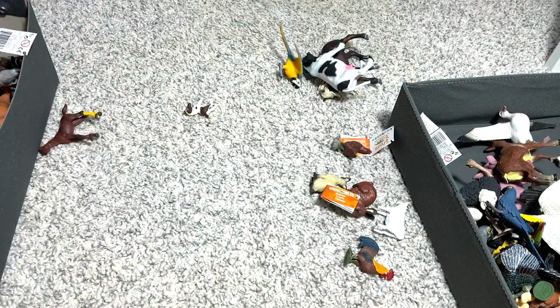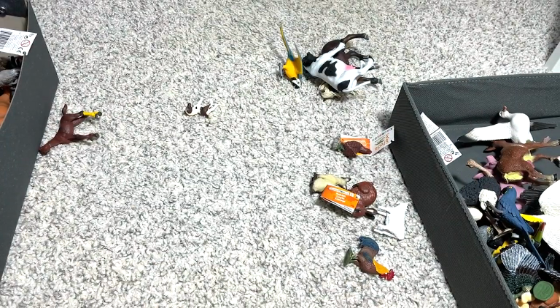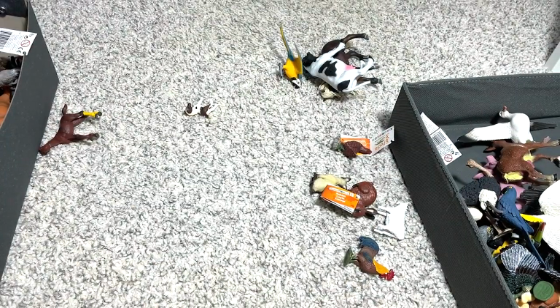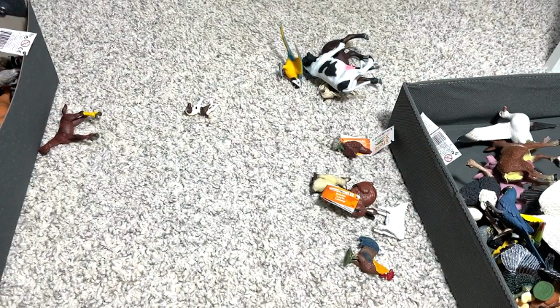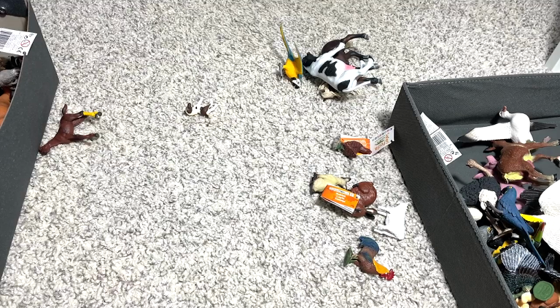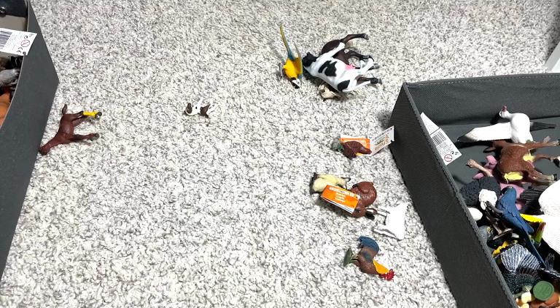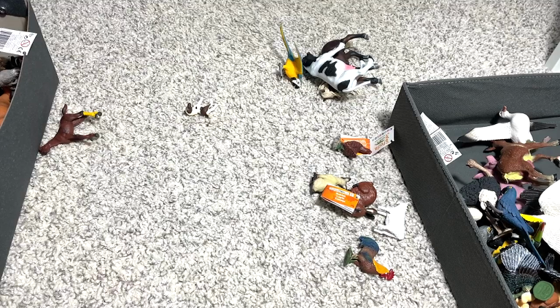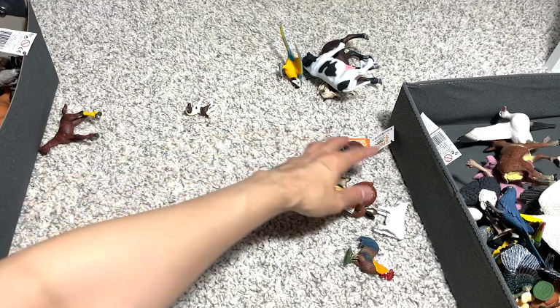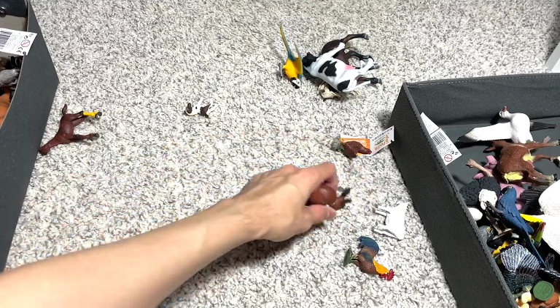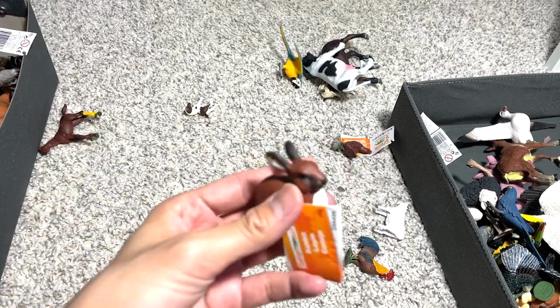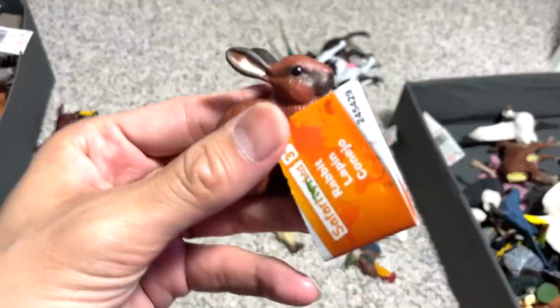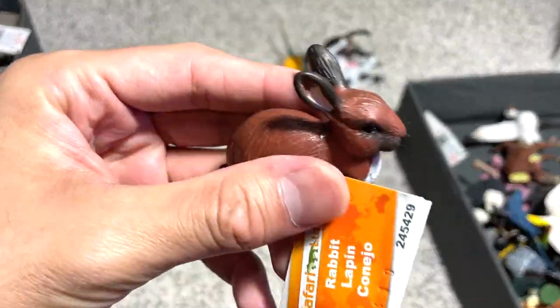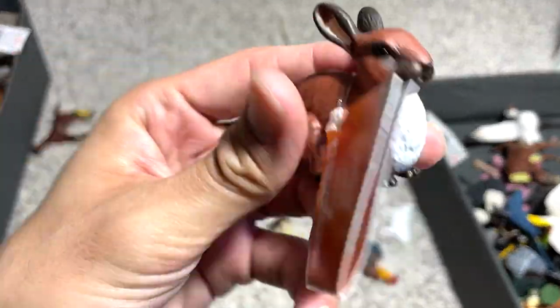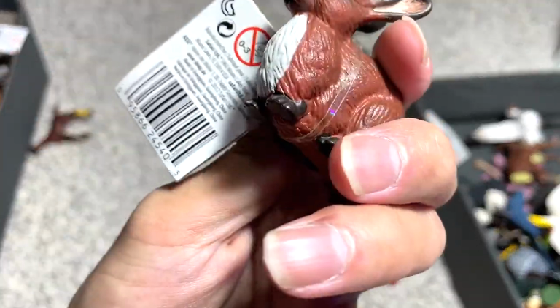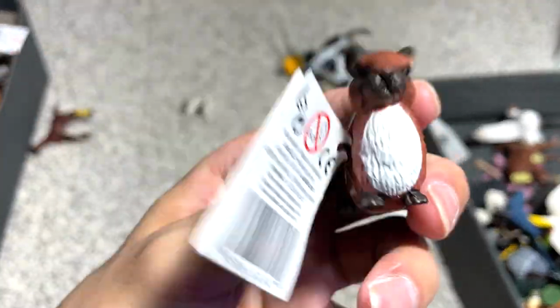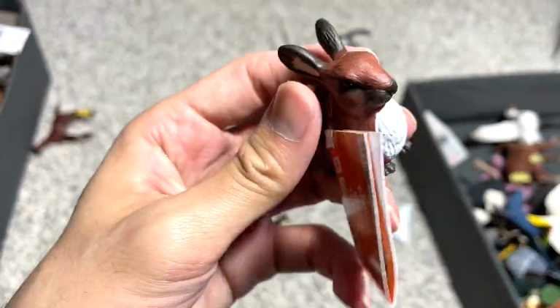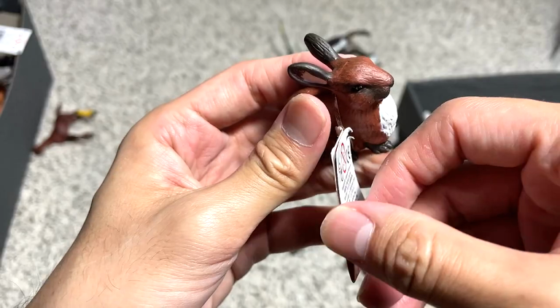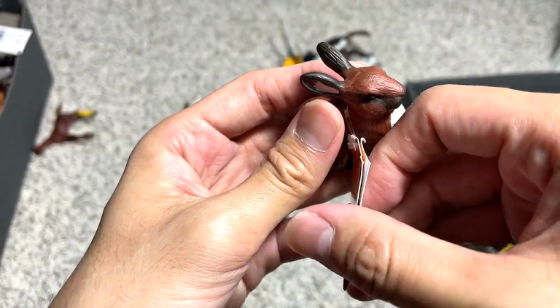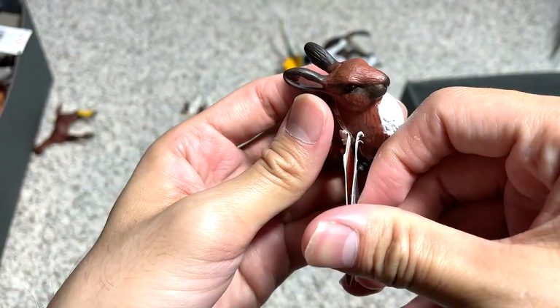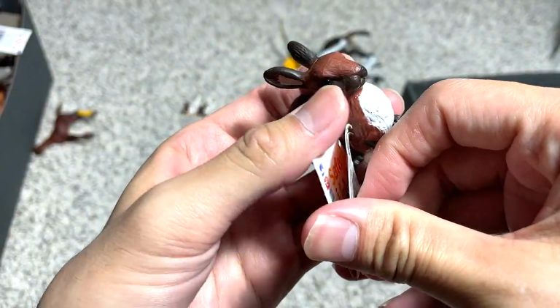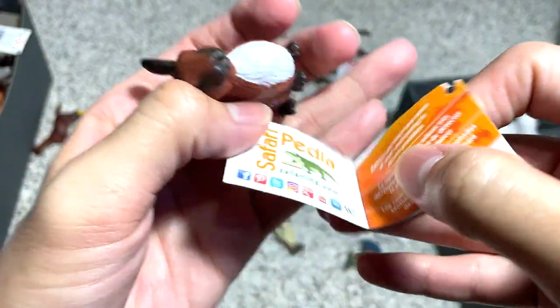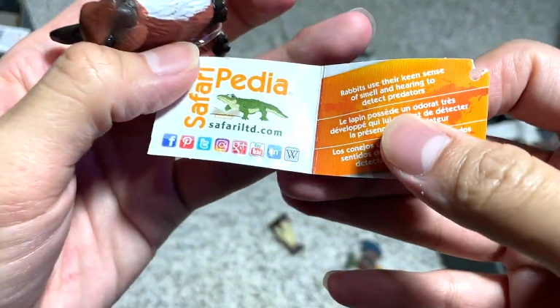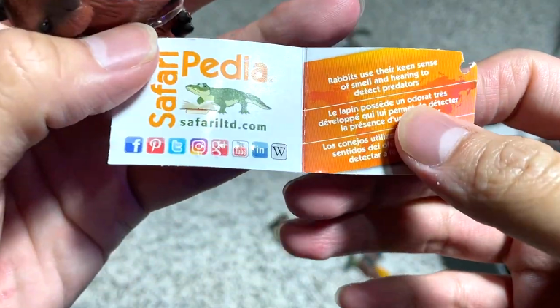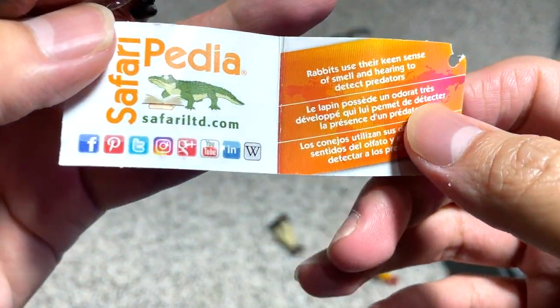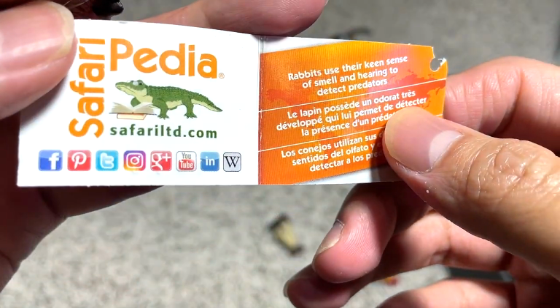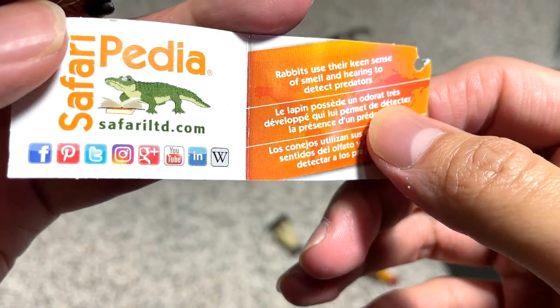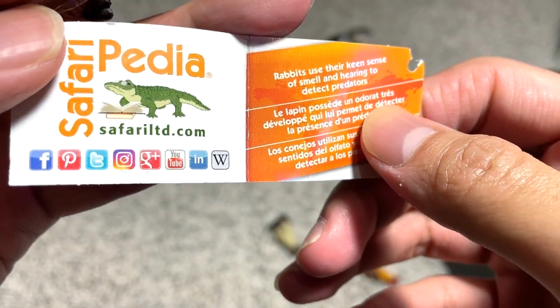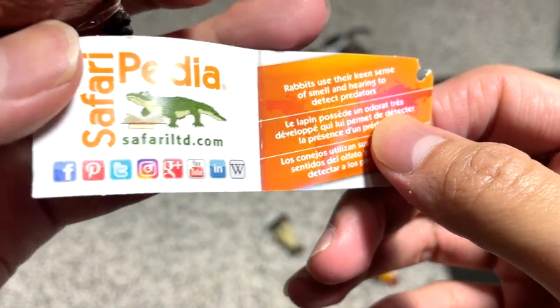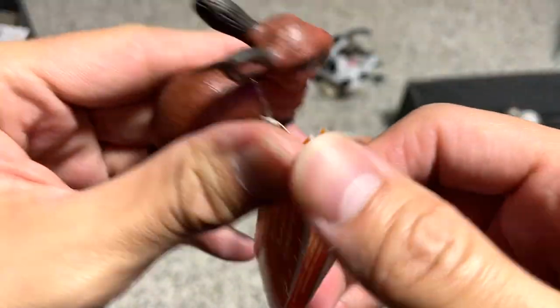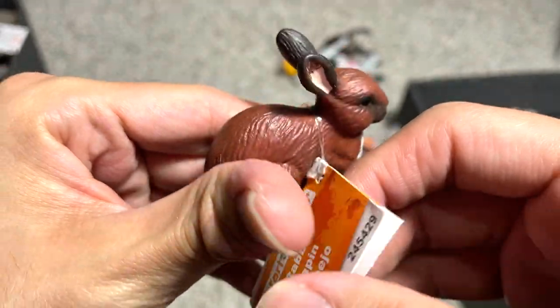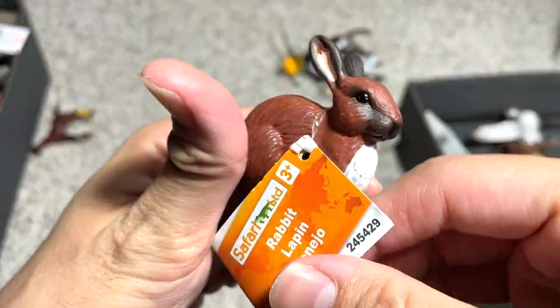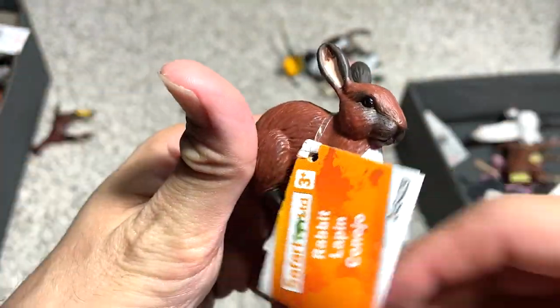Do they have sweat glands when they grow up? Probably — I'm not 100% sure. This is a rabbit. Rabbits use their keen sense of smell and hearing to detect predators.